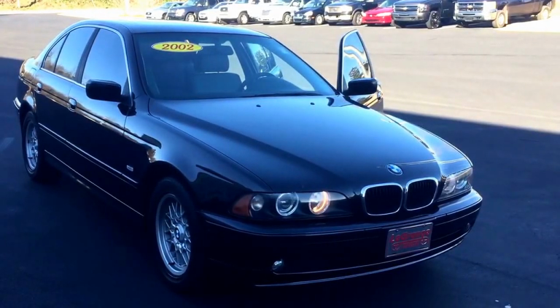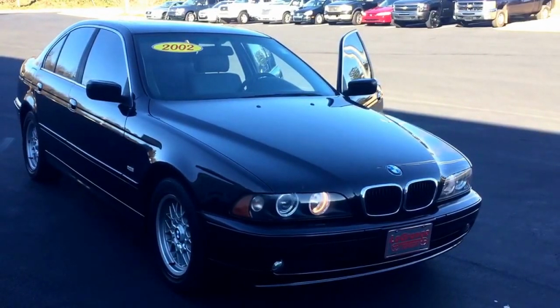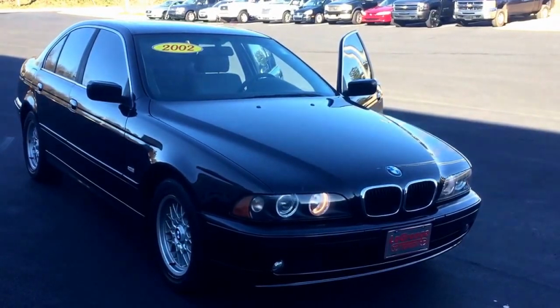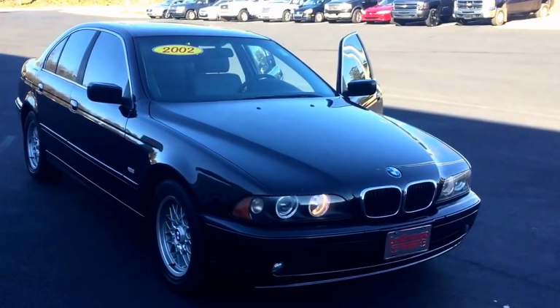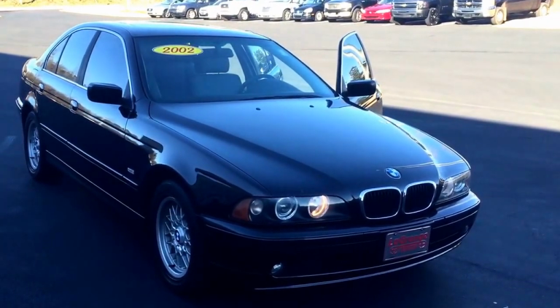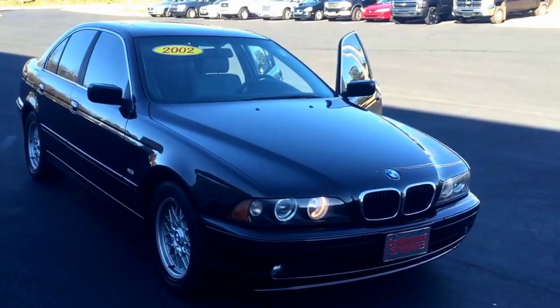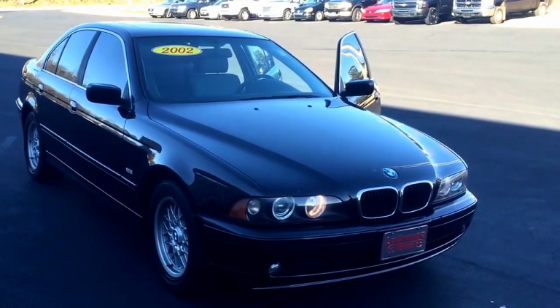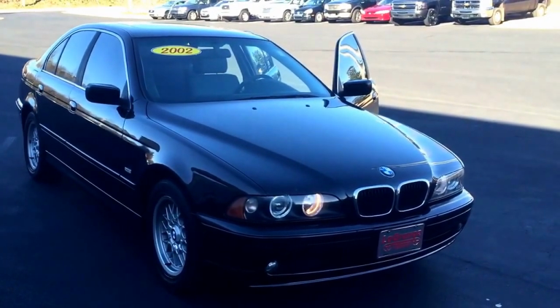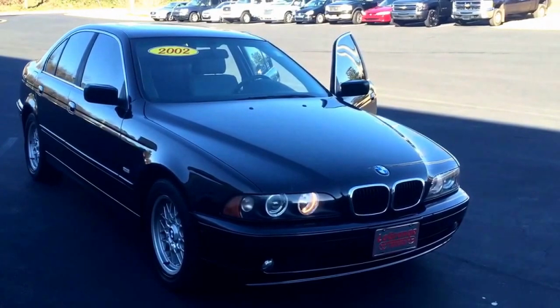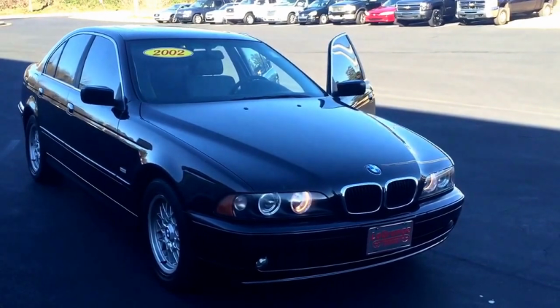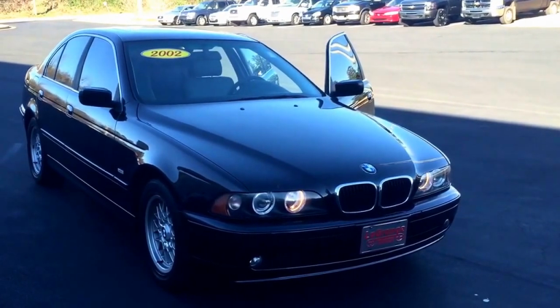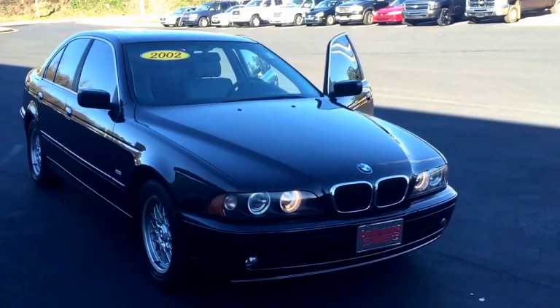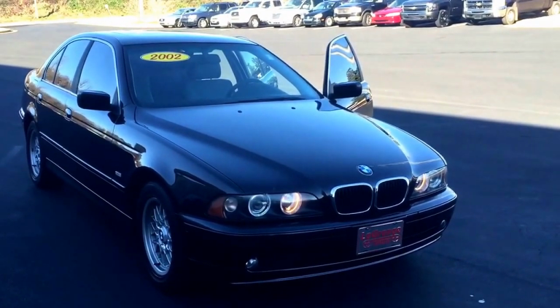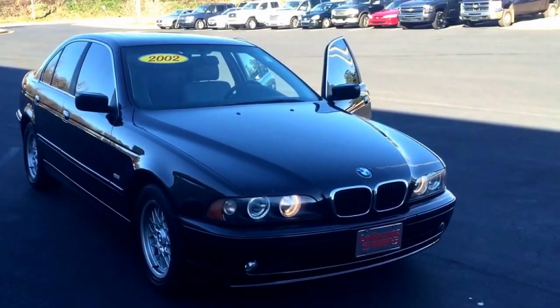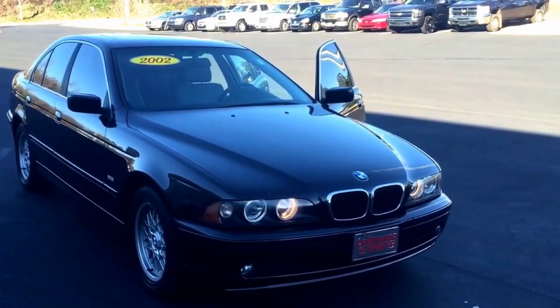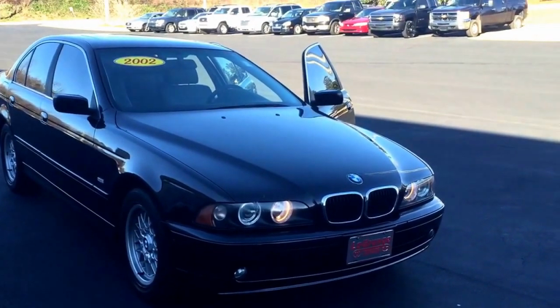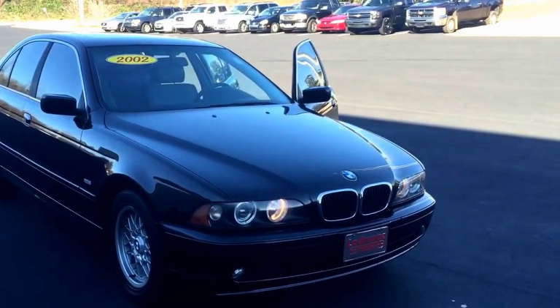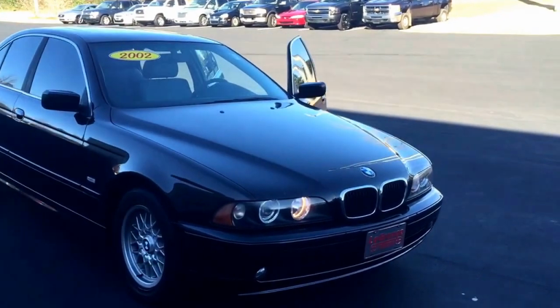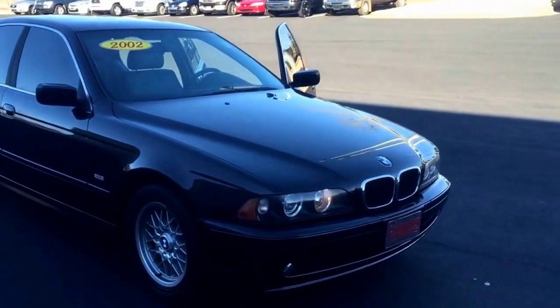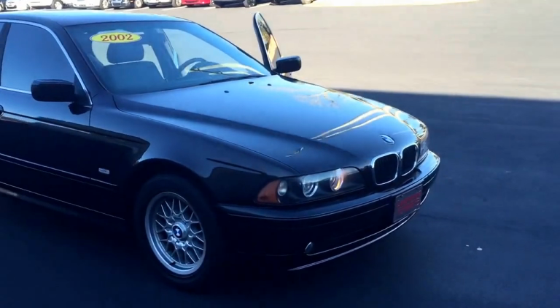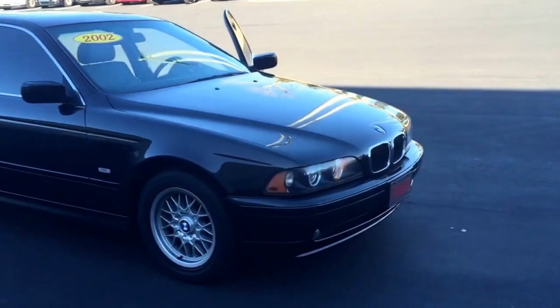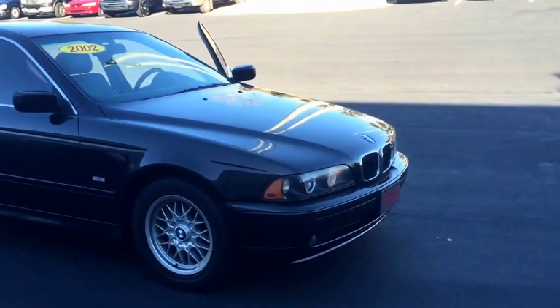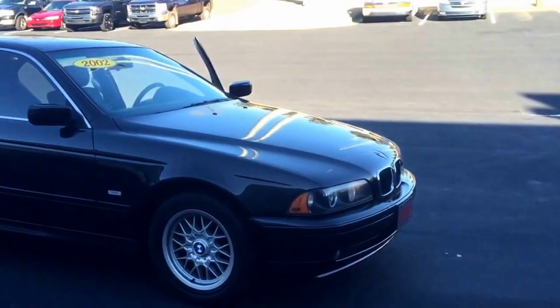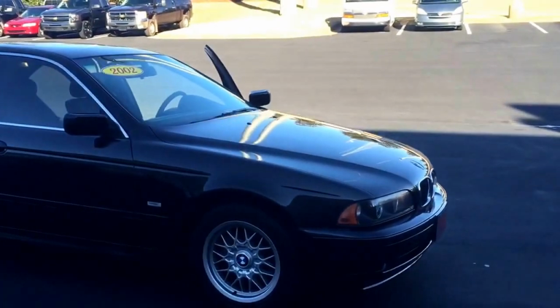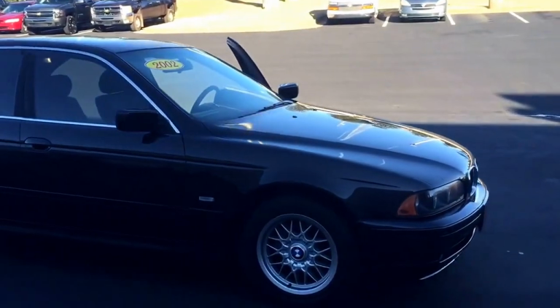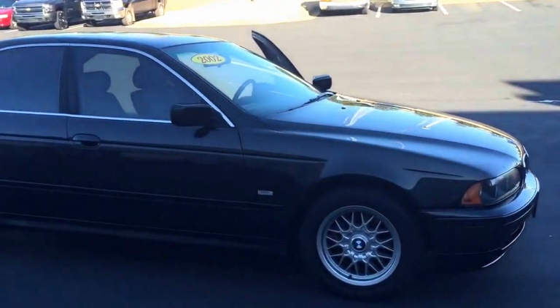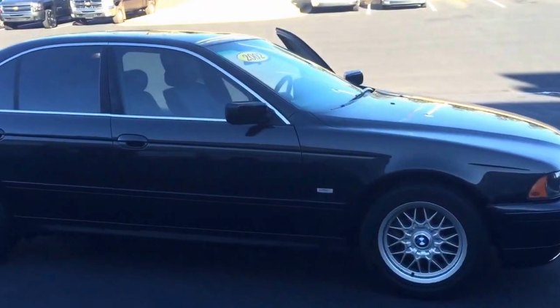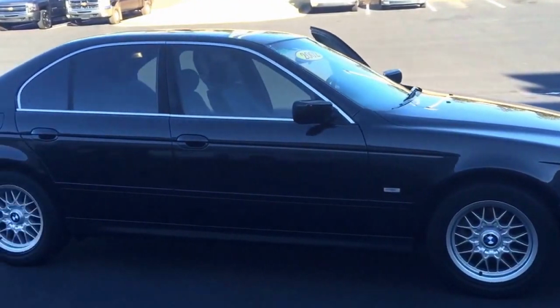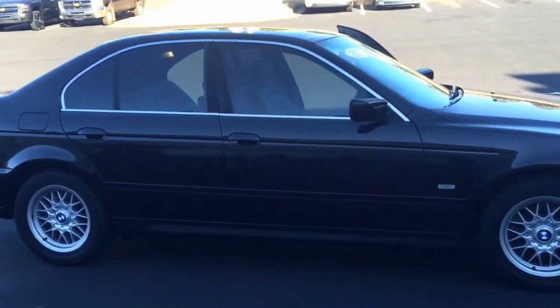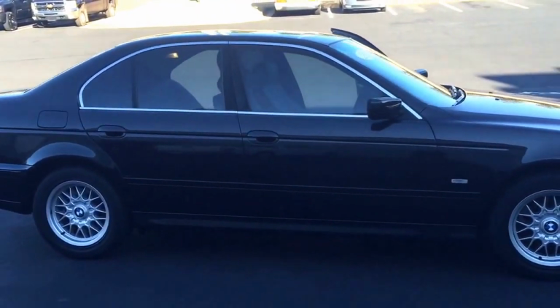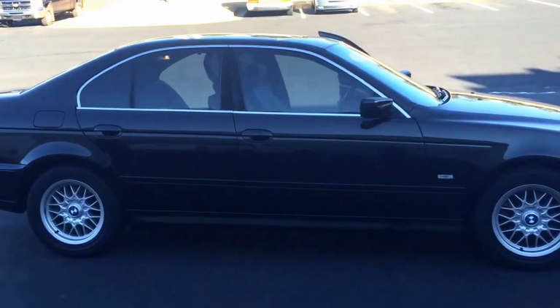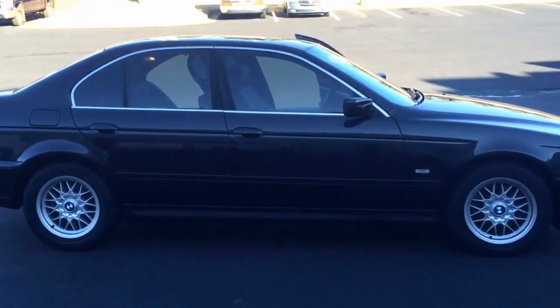How's it going Jeff, this is Josh at LaGrange Toyota, just giving you a quick look at your 2002 BMW that you inquired about. Super nice, super clean car — only 40,000 miles.